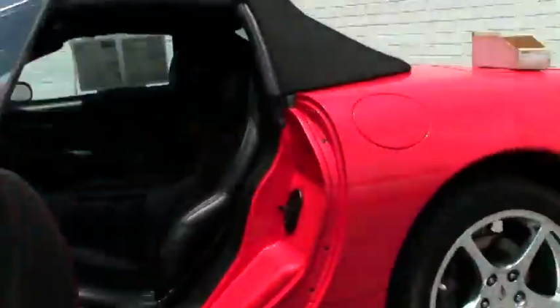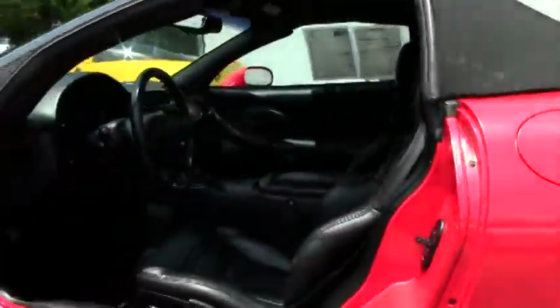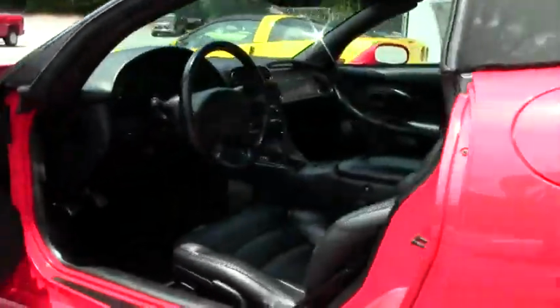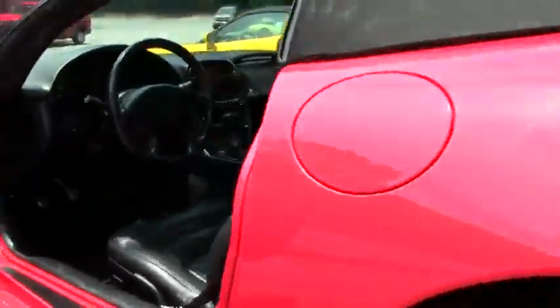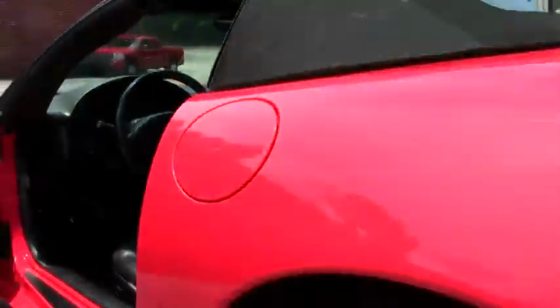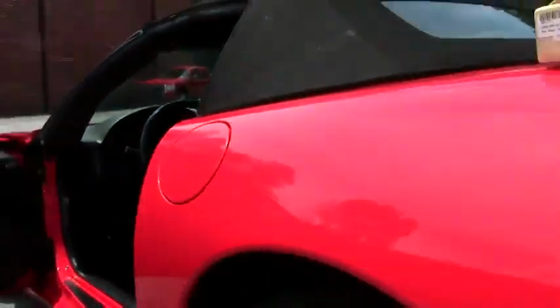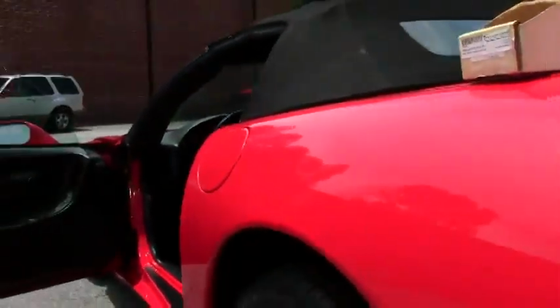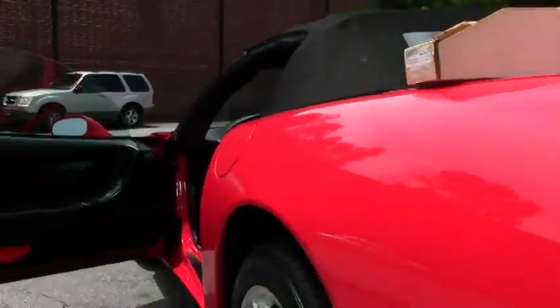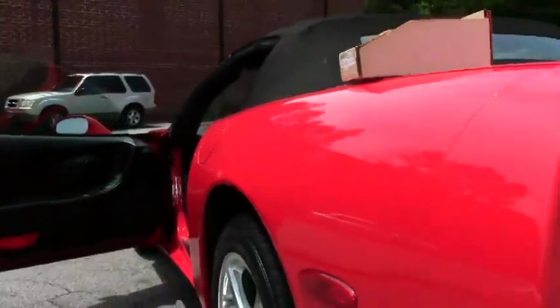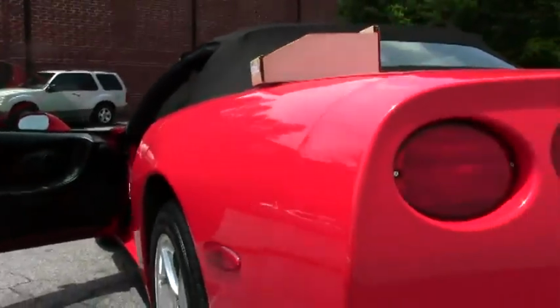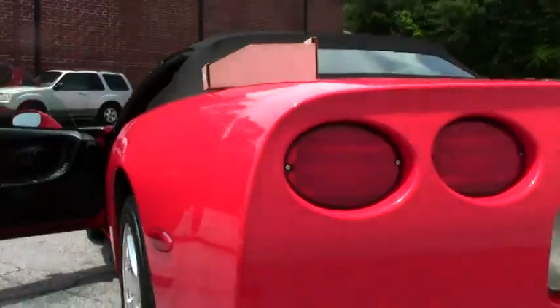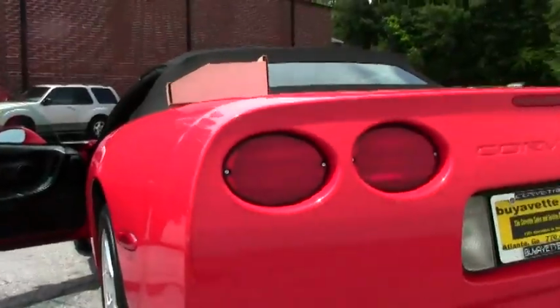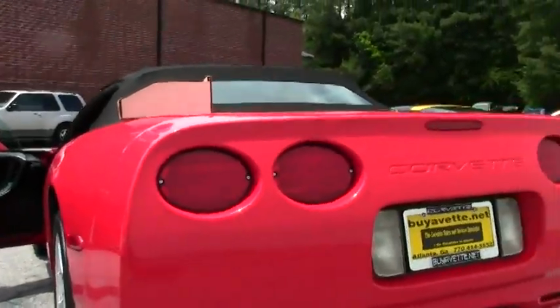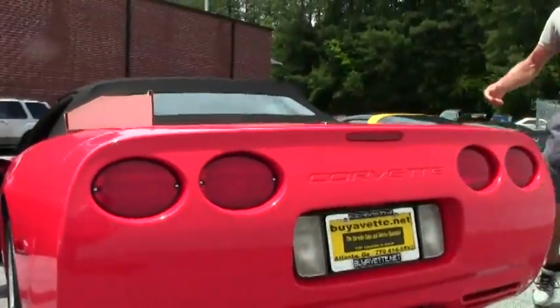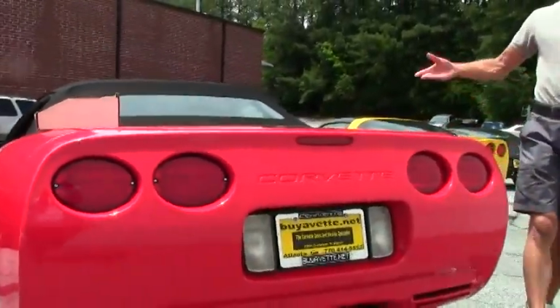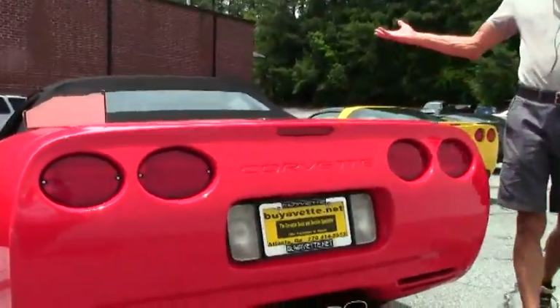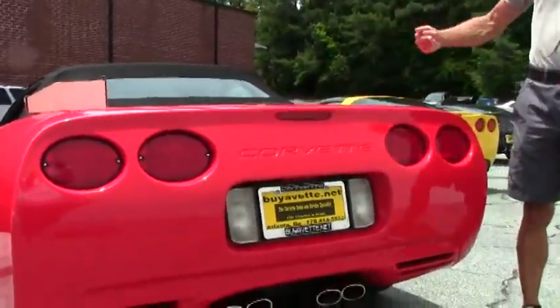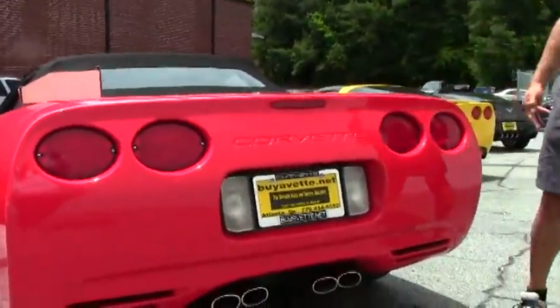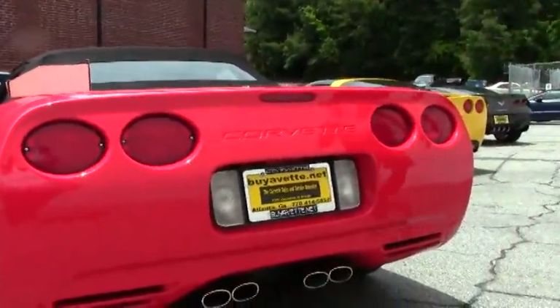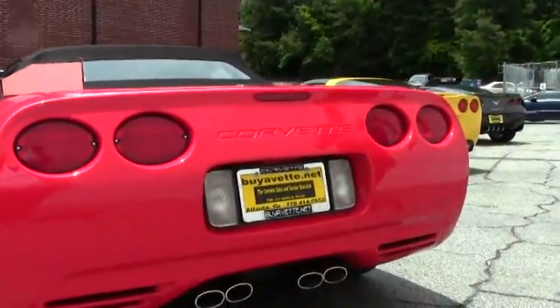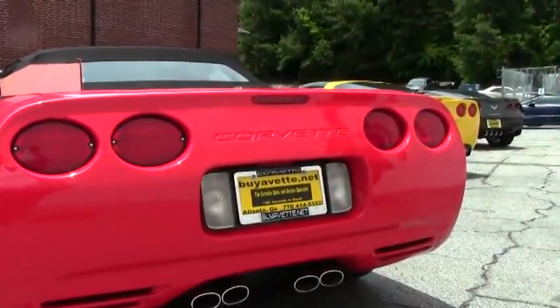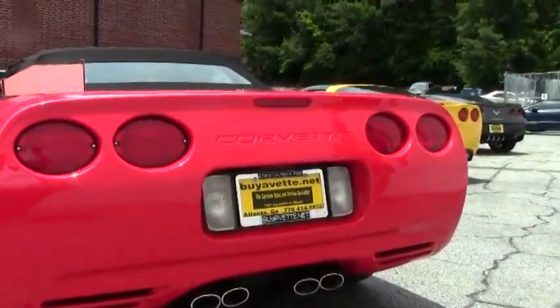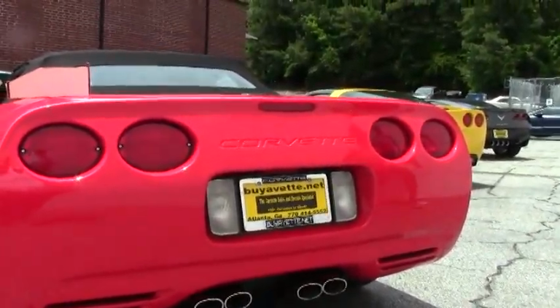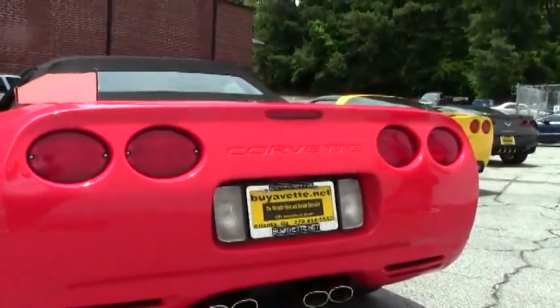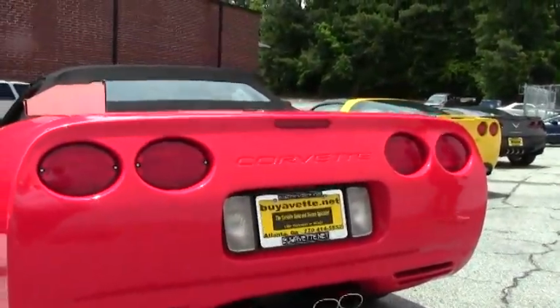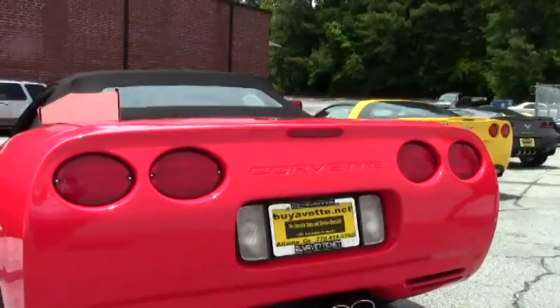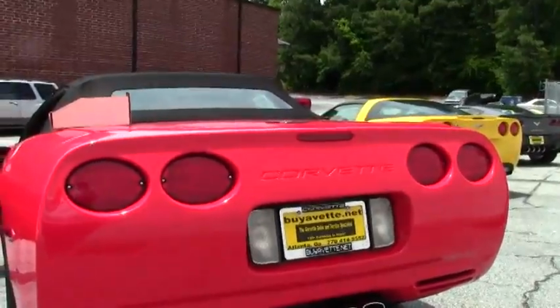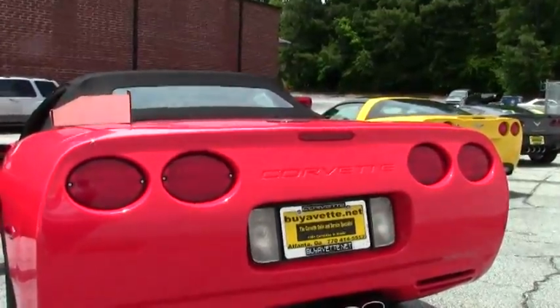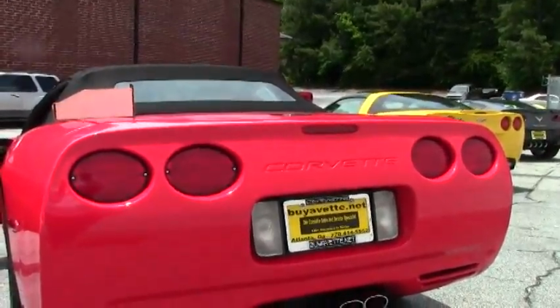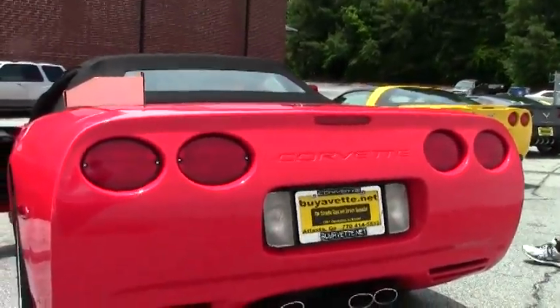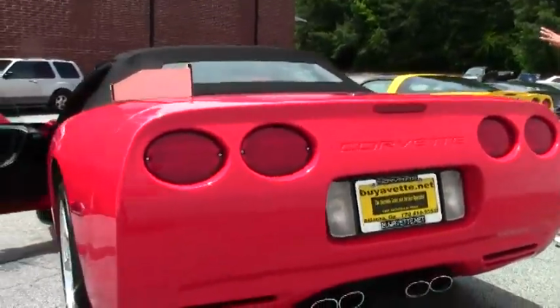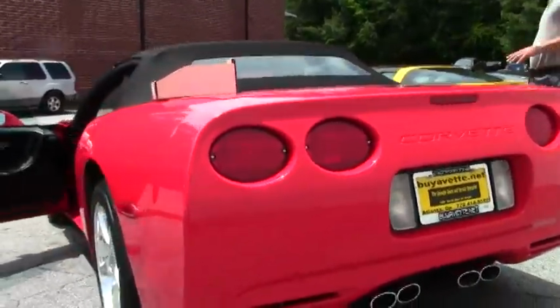The paint looks brand new, wheels look brand new, no curb rash, convertible top in new condition. I mean, this car has been somebody's pride and joy, and it shows.